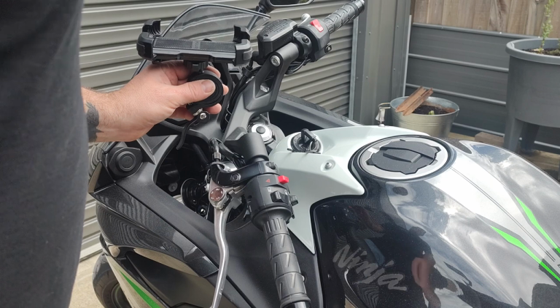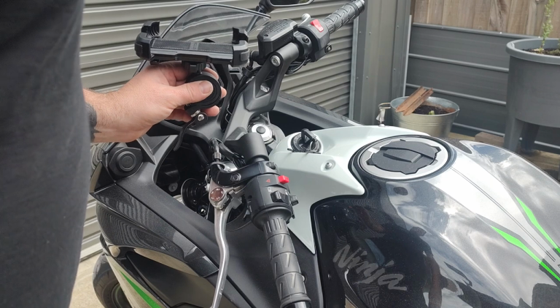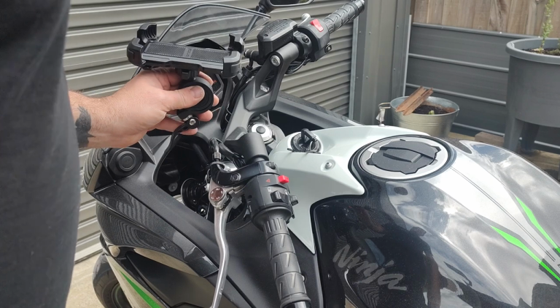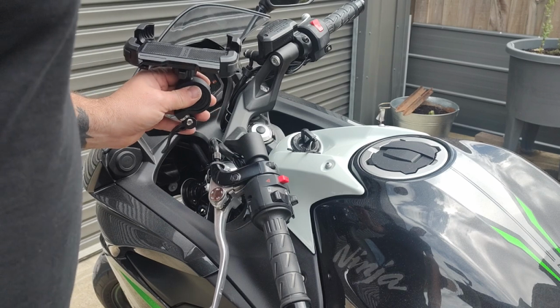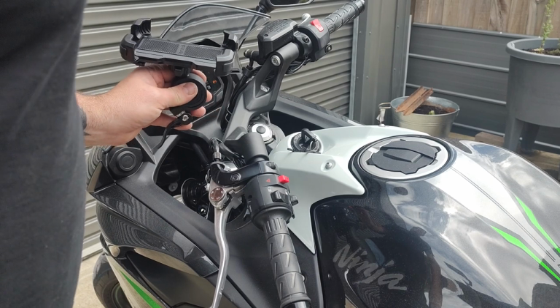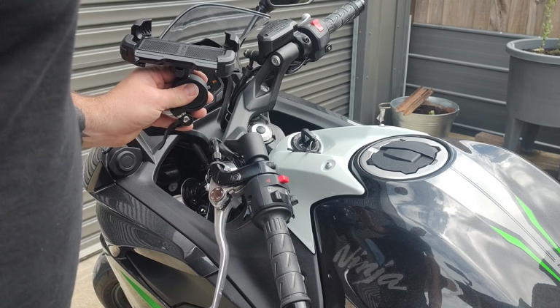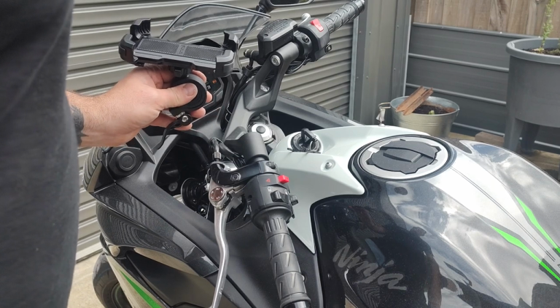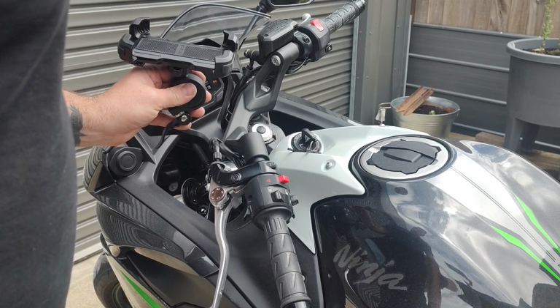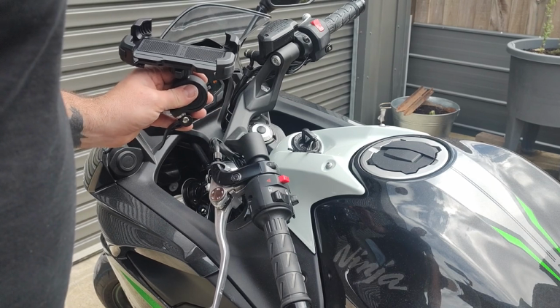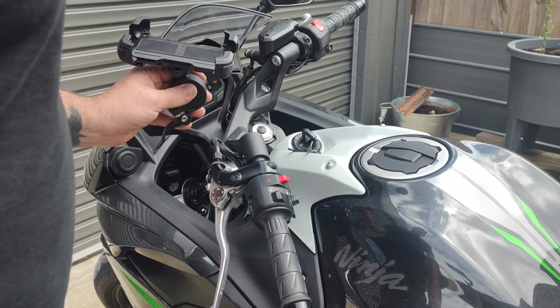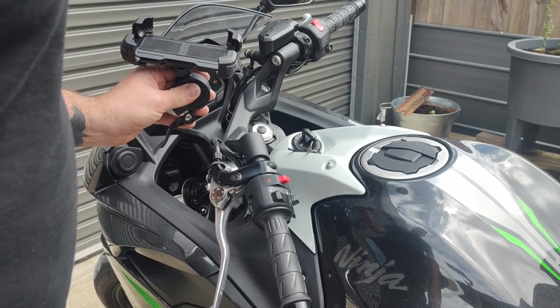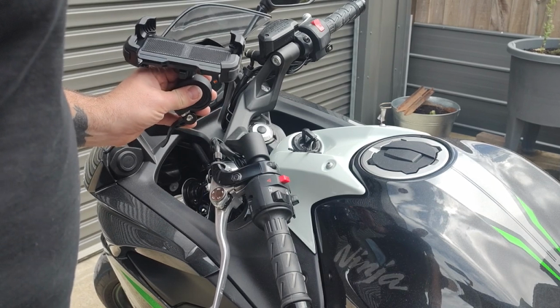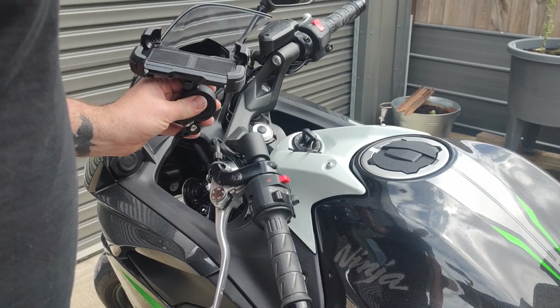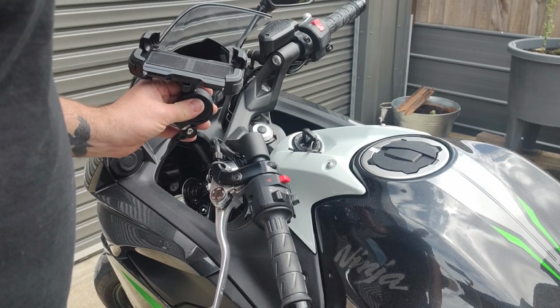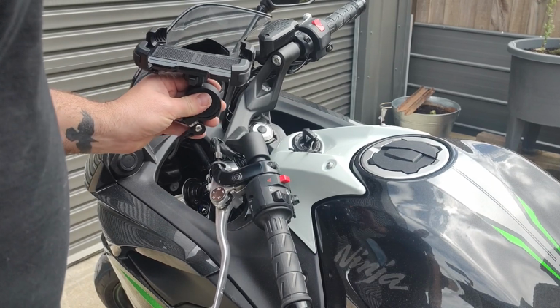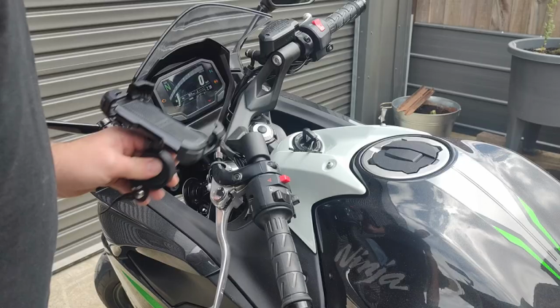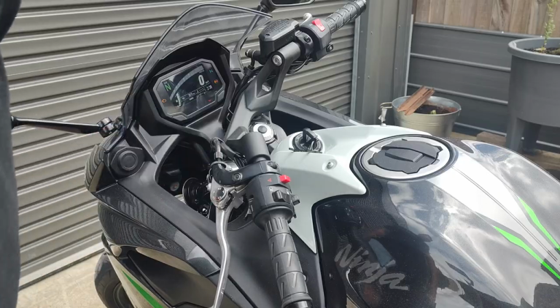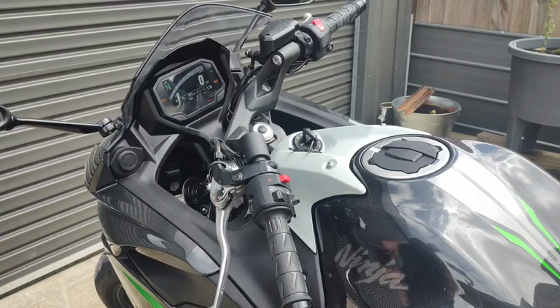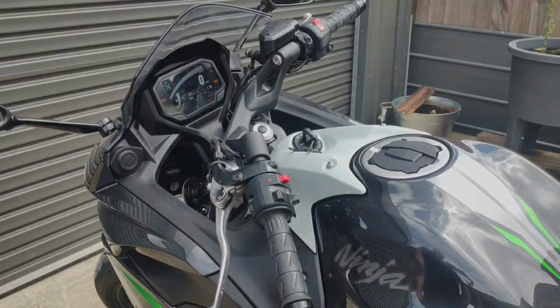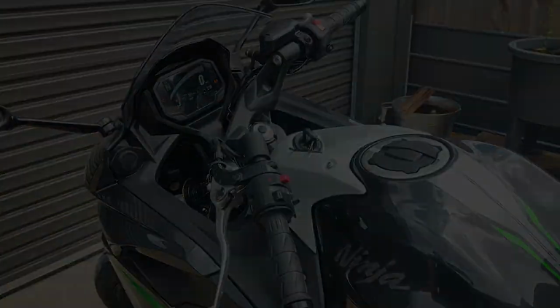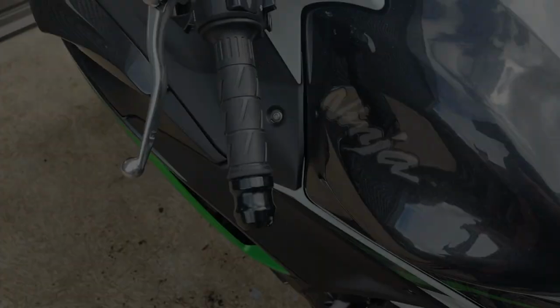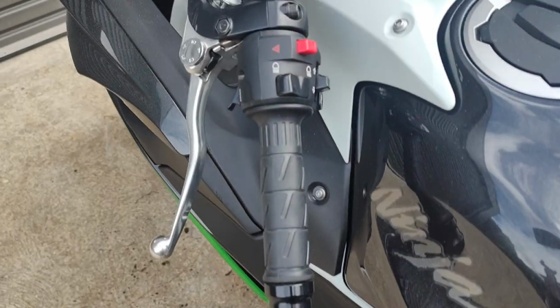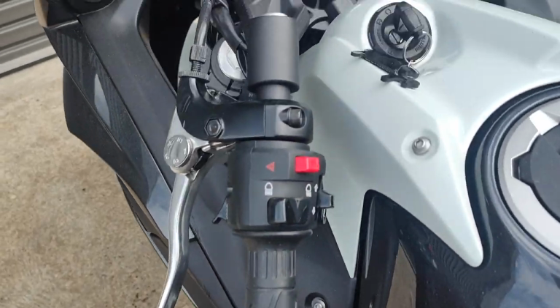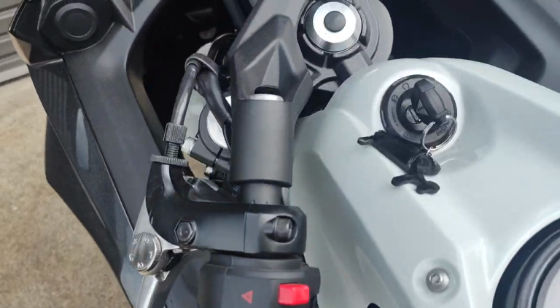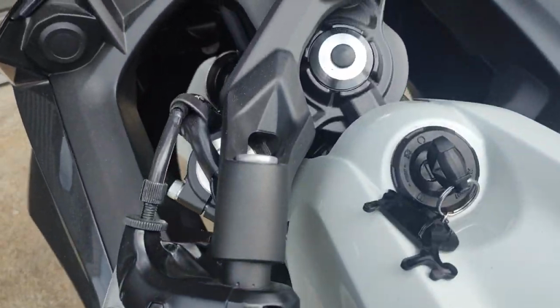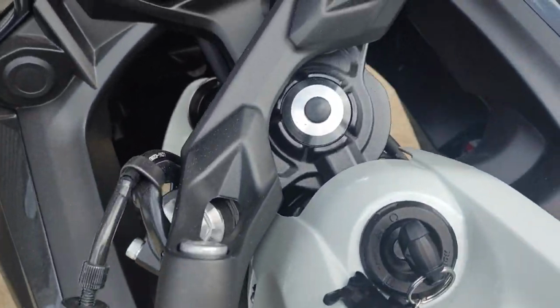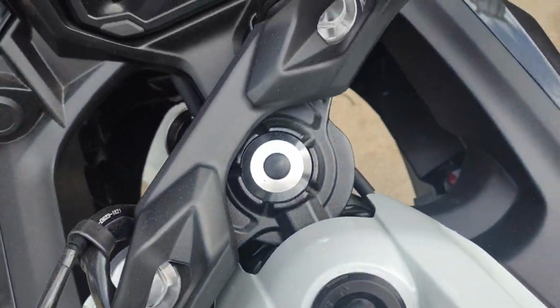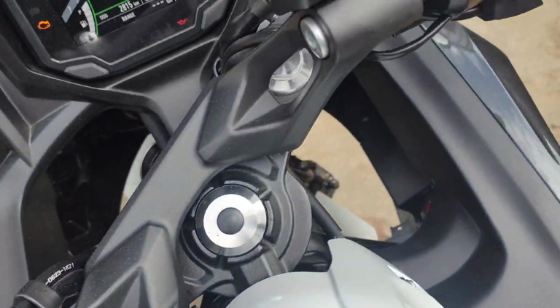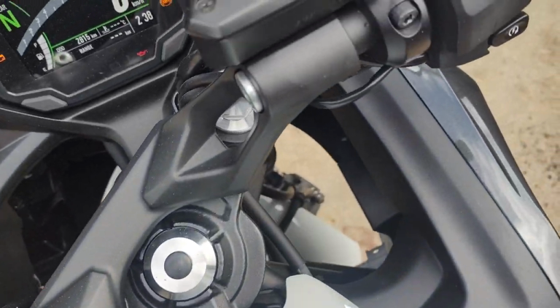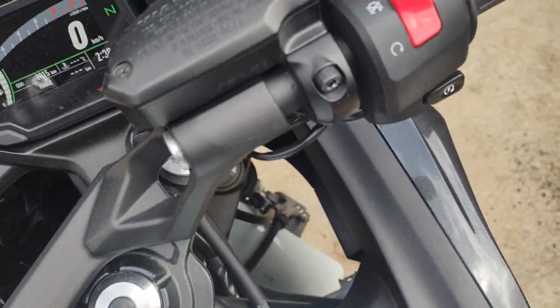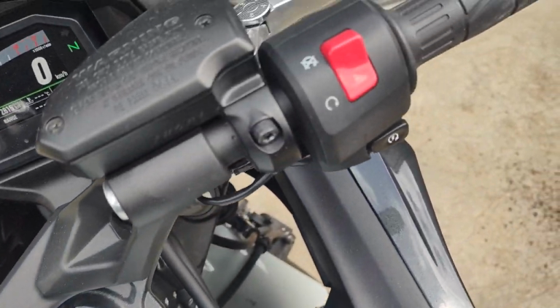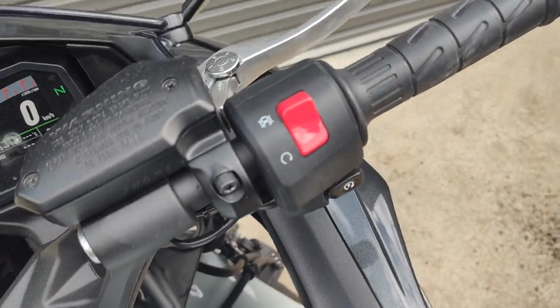Well, I knew I was taking a risk buying this as there were no specs on the listing, but it ain't gonna fit. The 650 is very limited for space on the bars, so I'll have to test this another way.